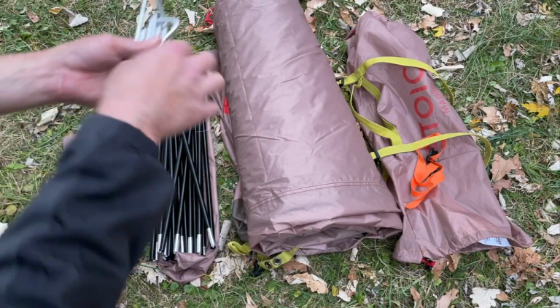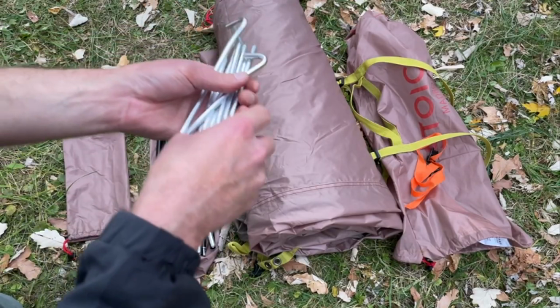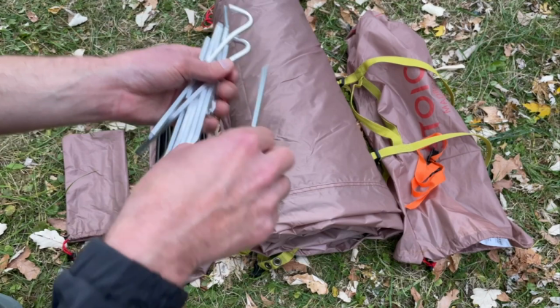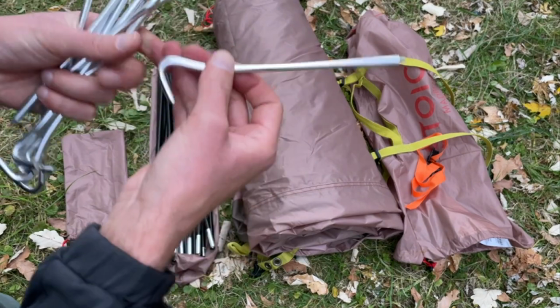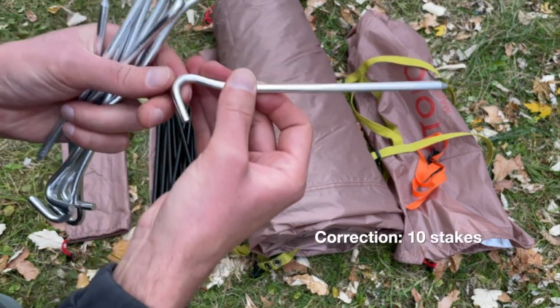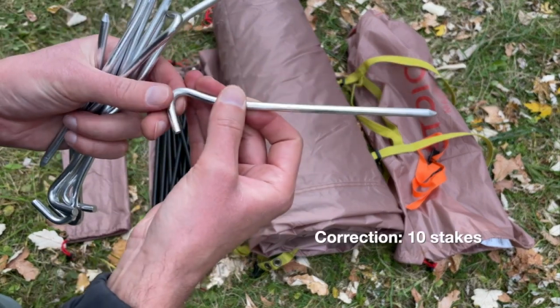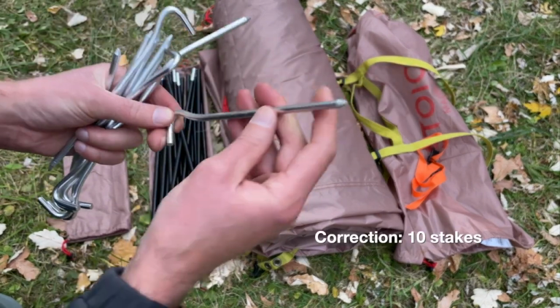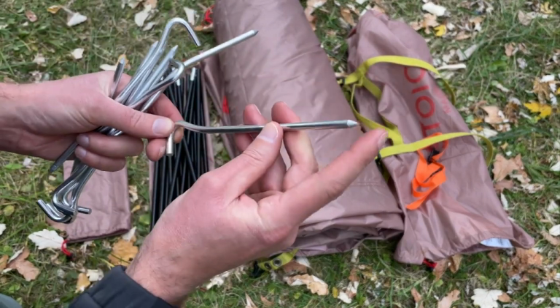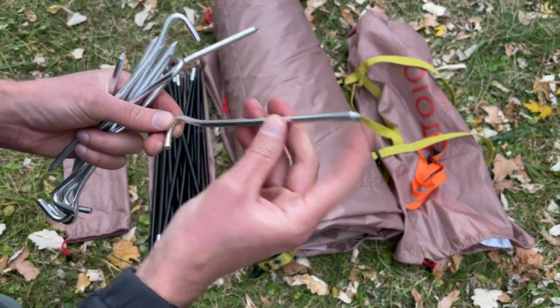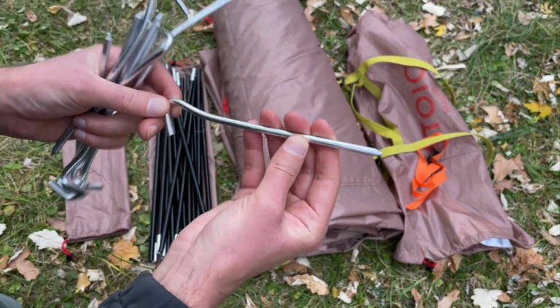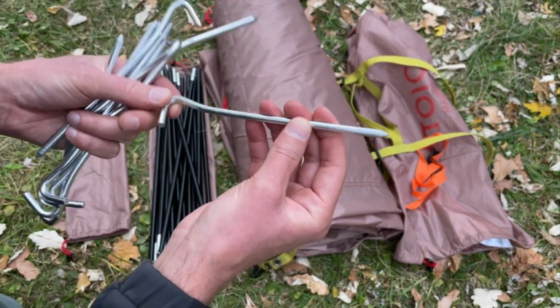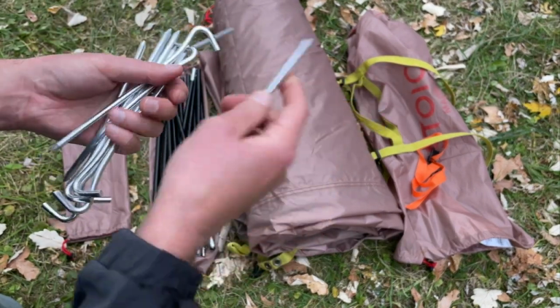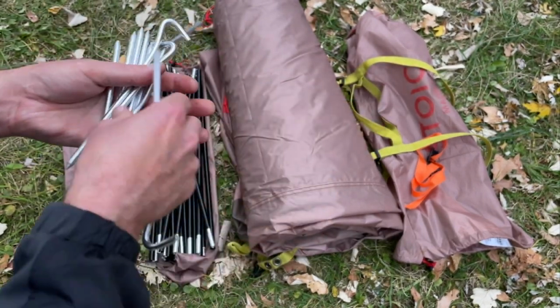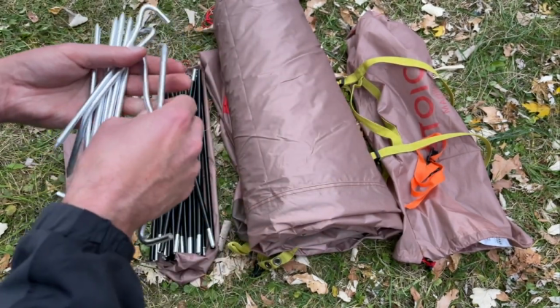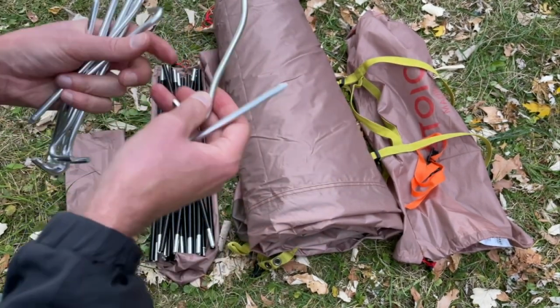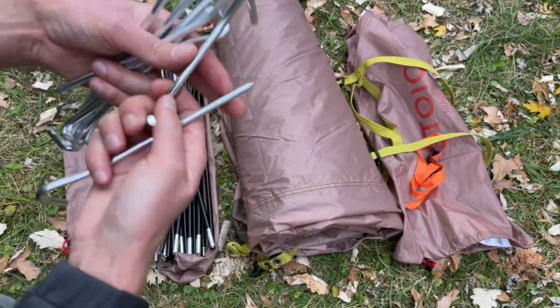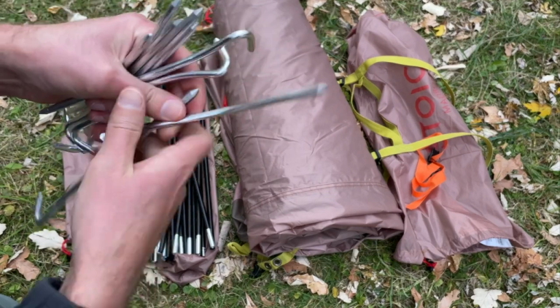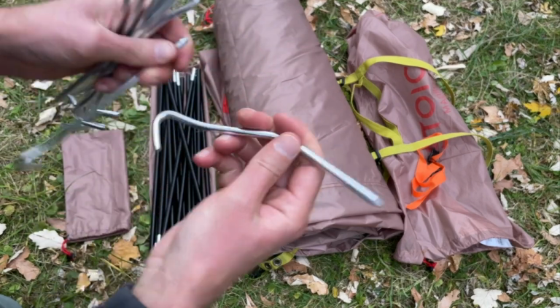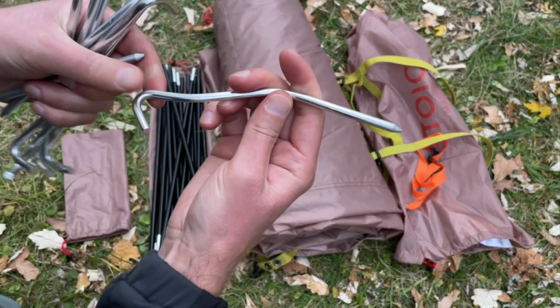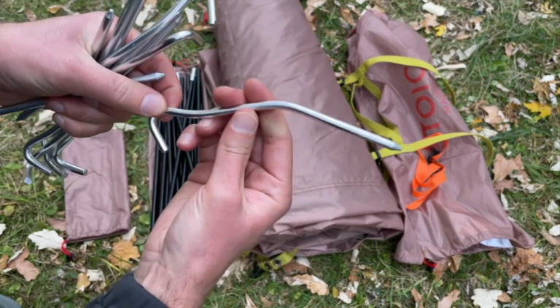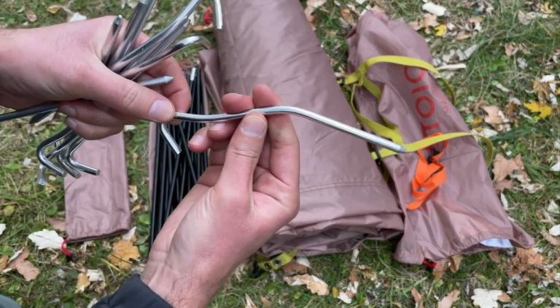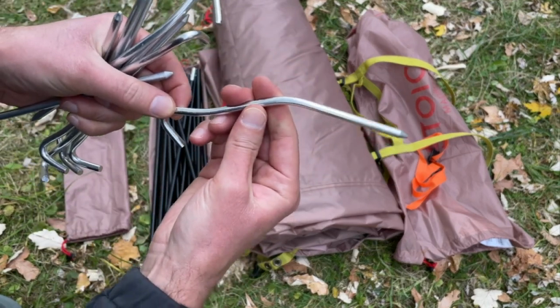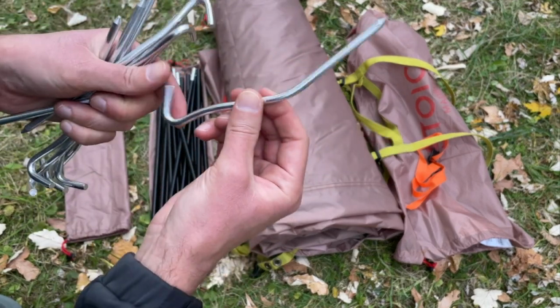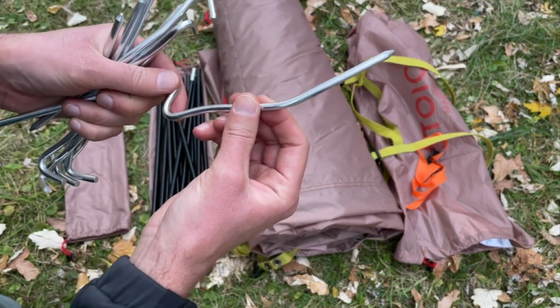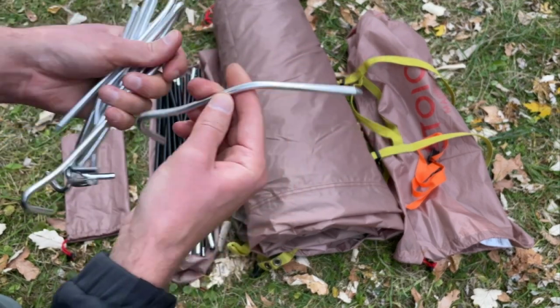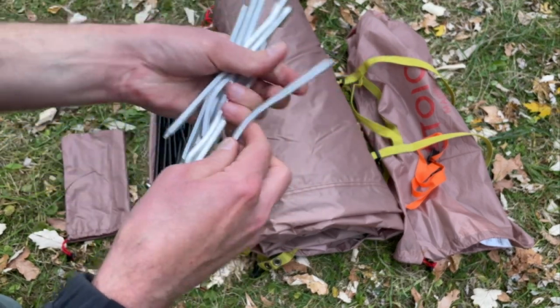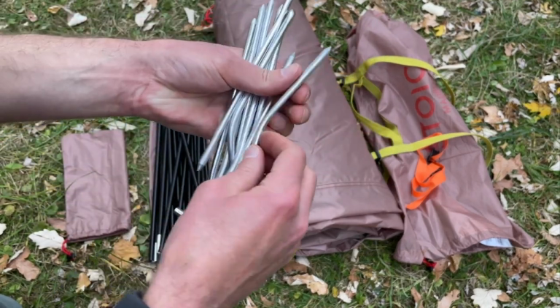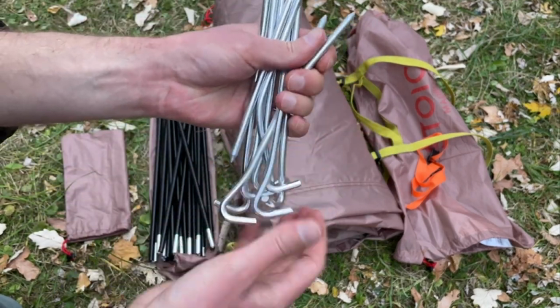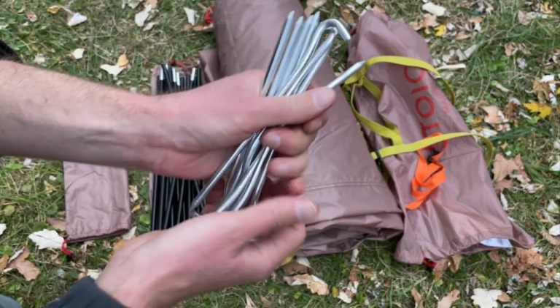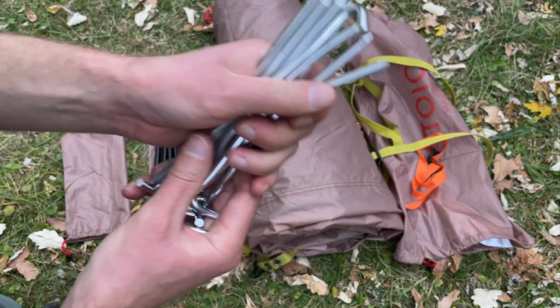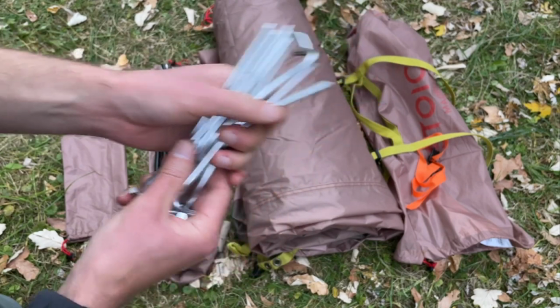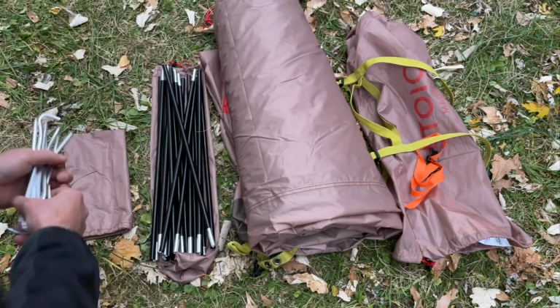Let's start with the stakes. It comes with nine aluminum stakes. As you can tell, they have a point to them, which does make it a little easier to drive in. But as you can also tell, they definitely do bend if you try to drive them into rock or something really hard. So that's worth knowing, but overall I would call them pretty good stakes.